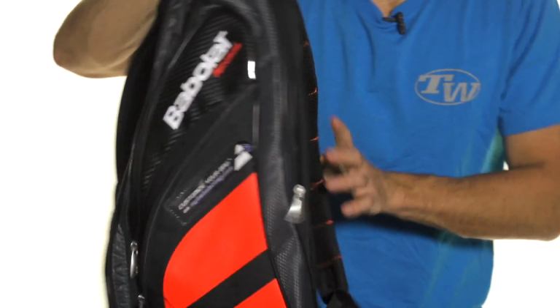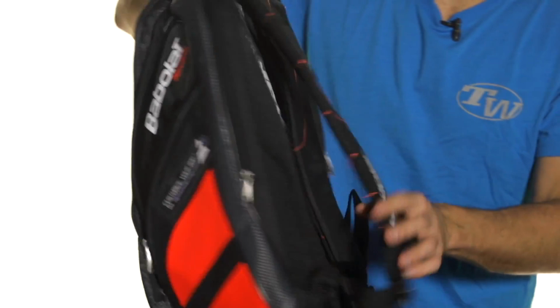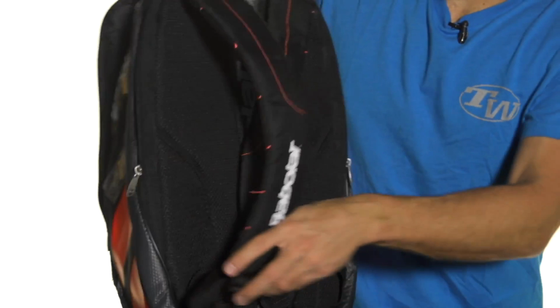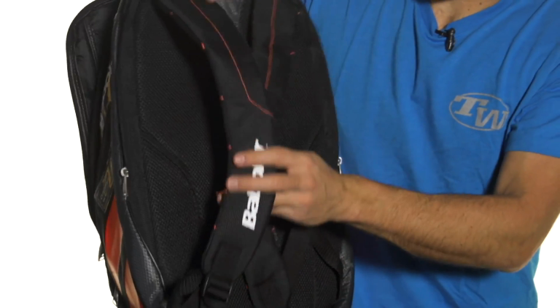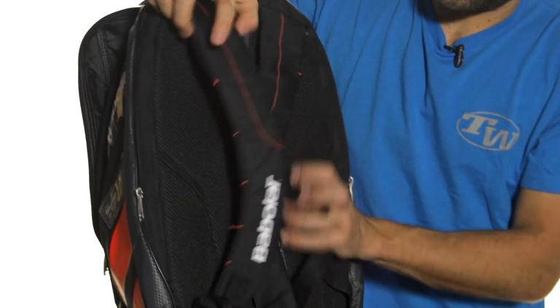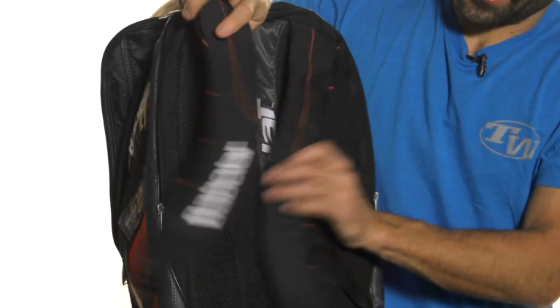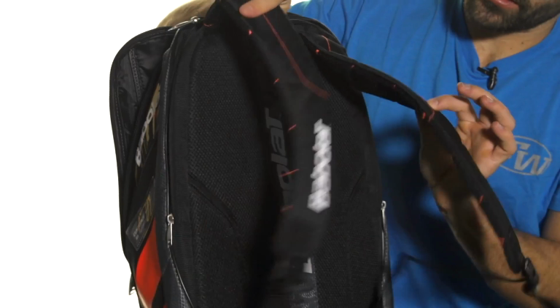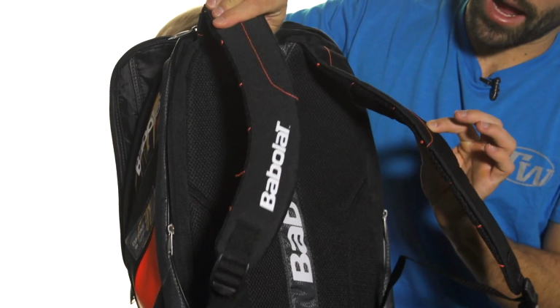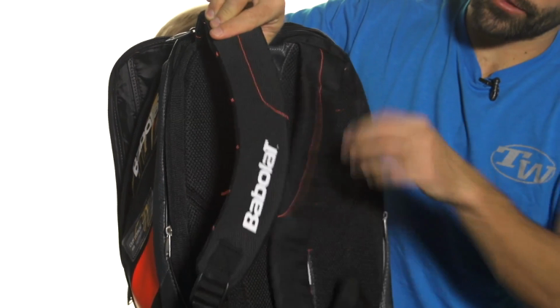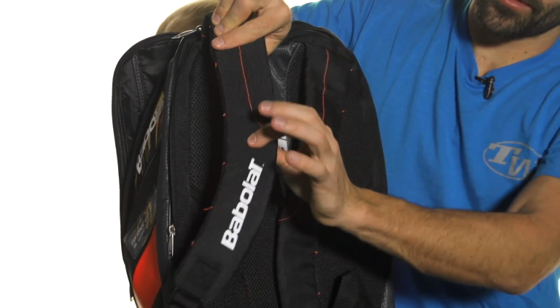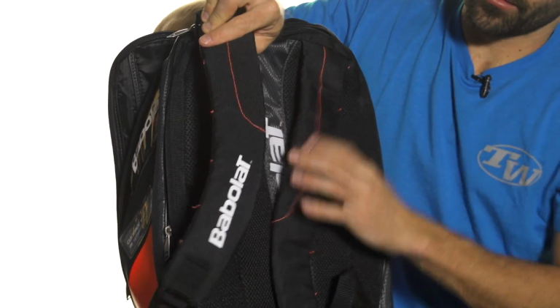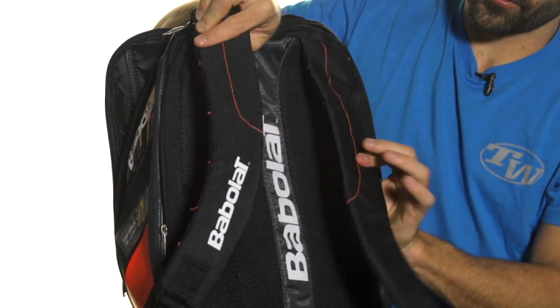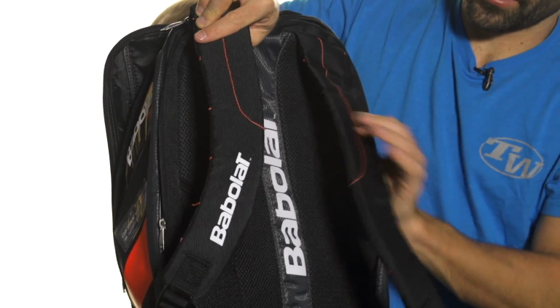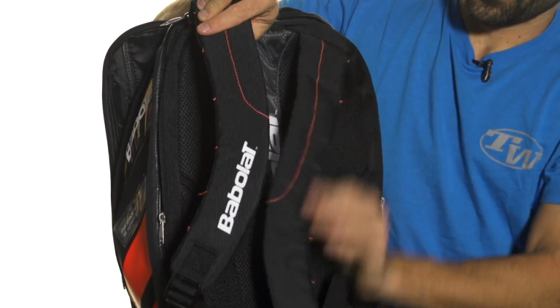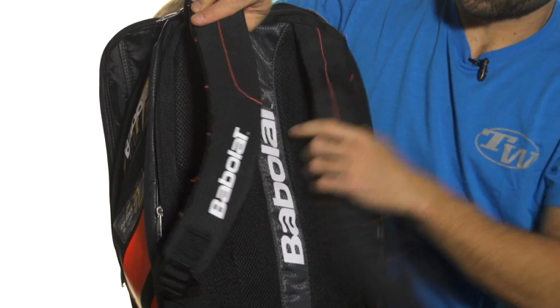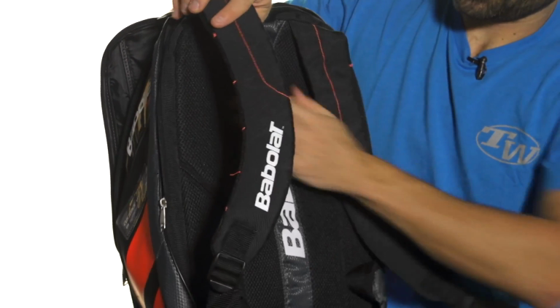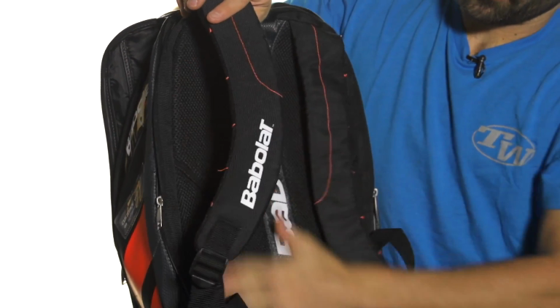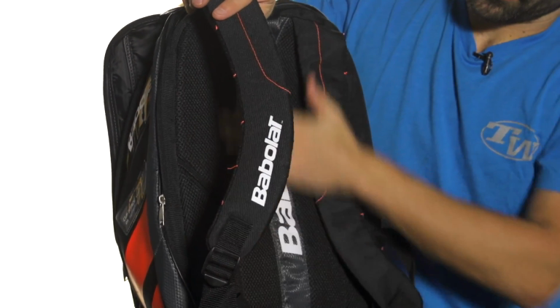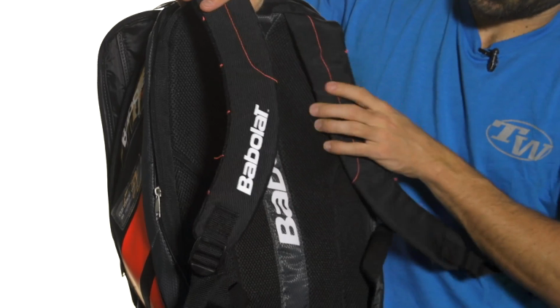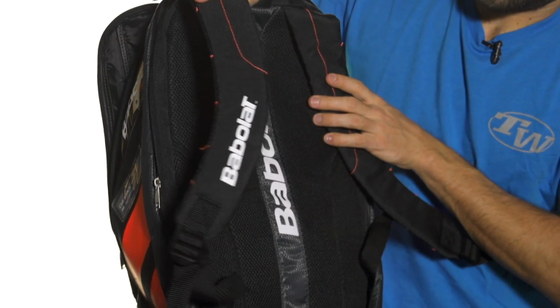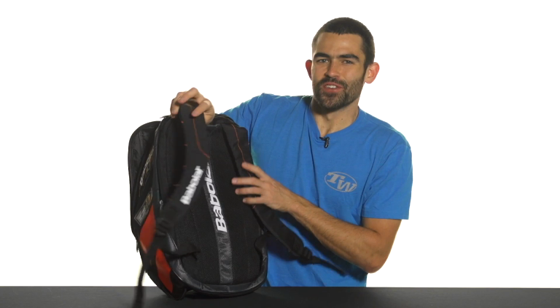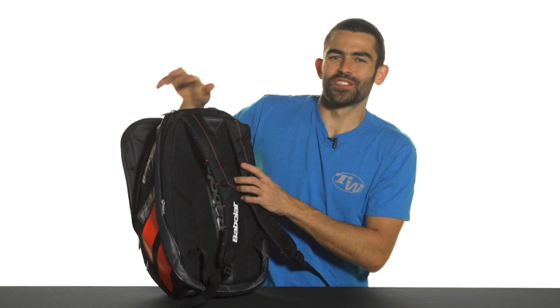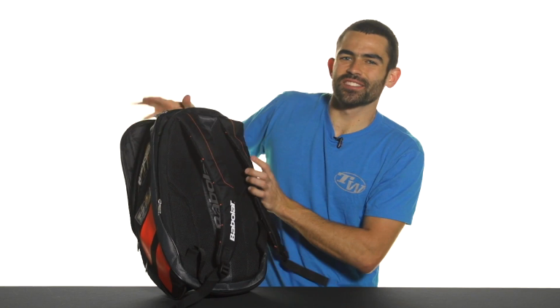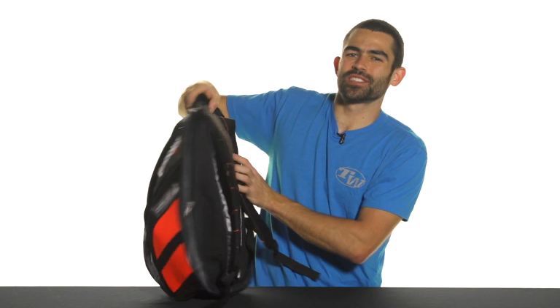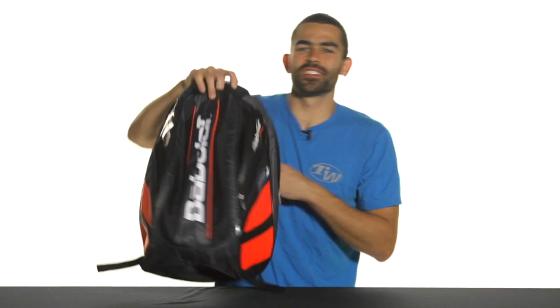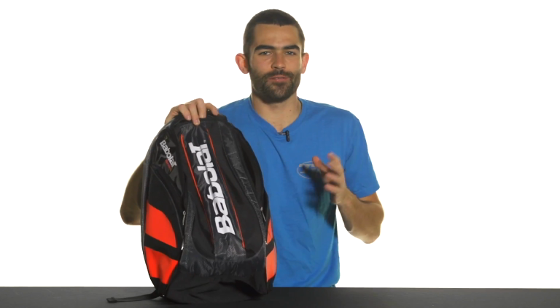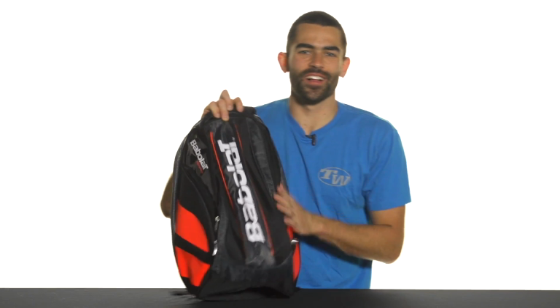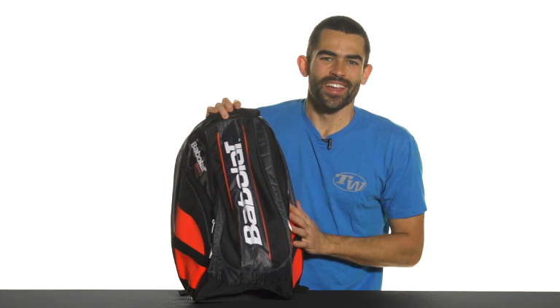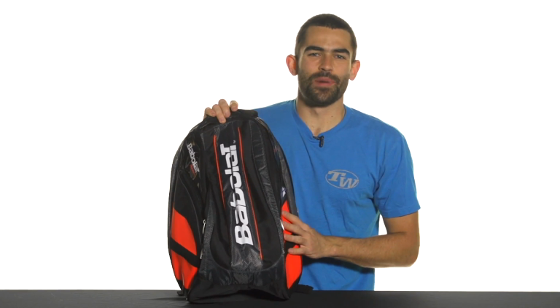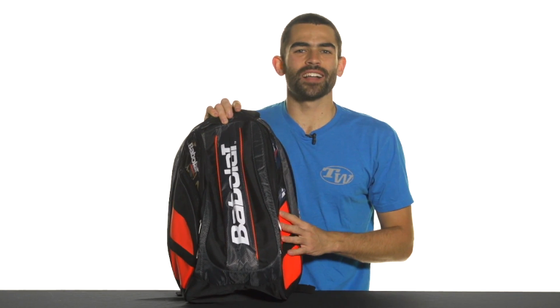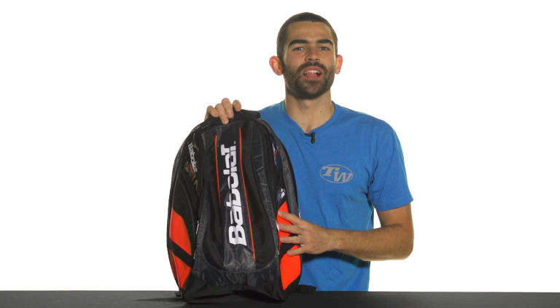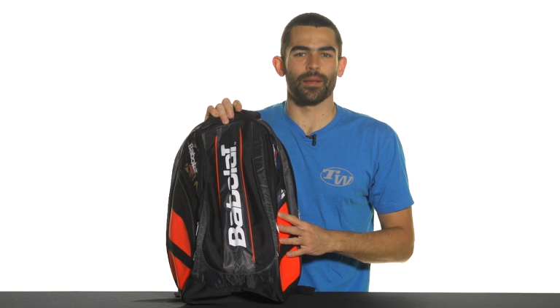In terms of carrying, you've got some padded and adjustable backpack straps, with nice cushioning along the straps as well as along your back. New for 2014 in this bright red color, it's the Babolat TeamLine backpack.